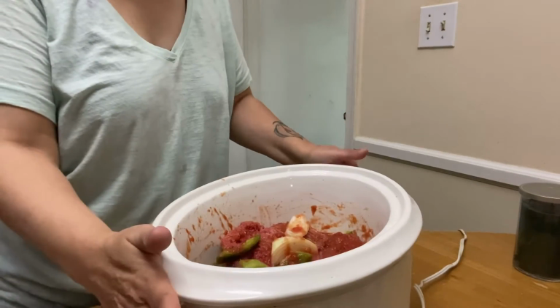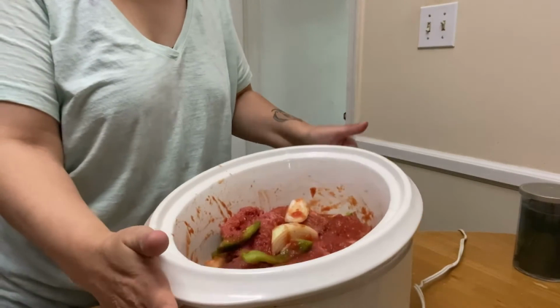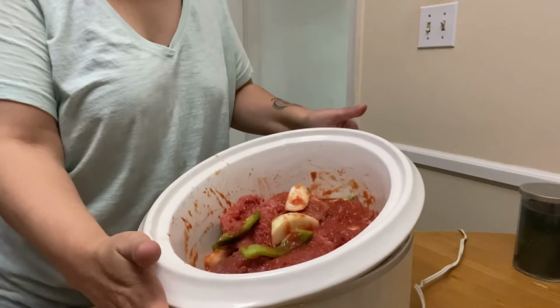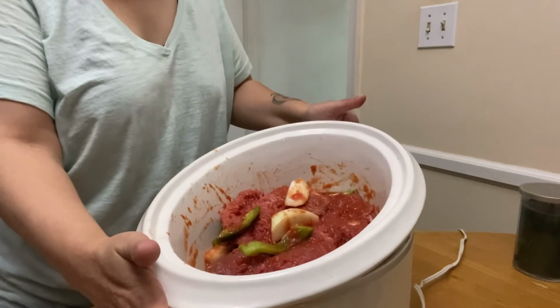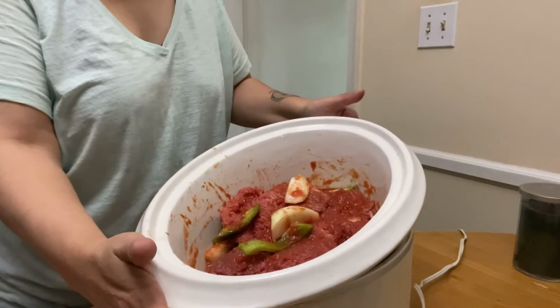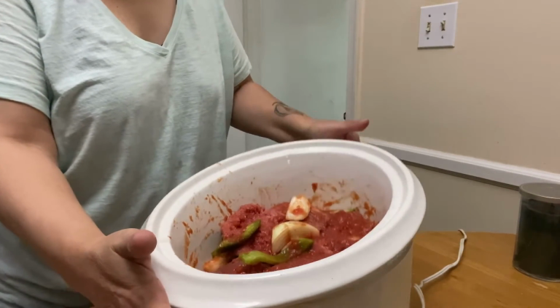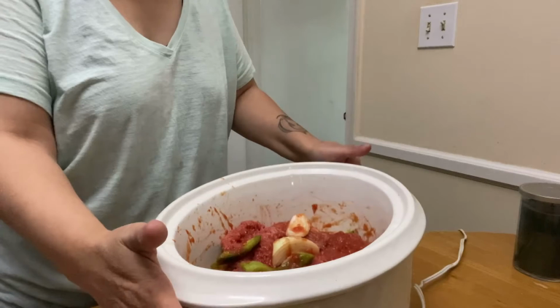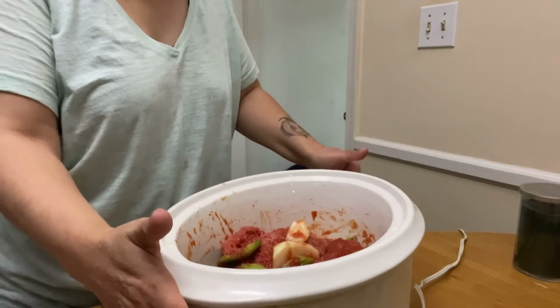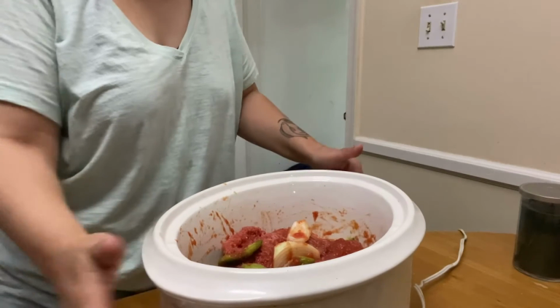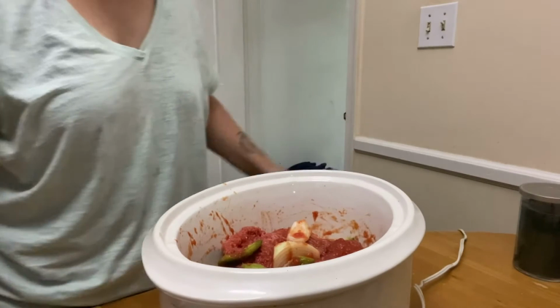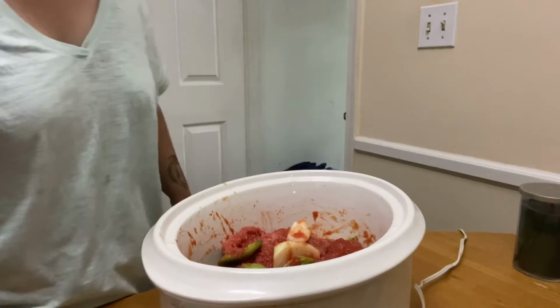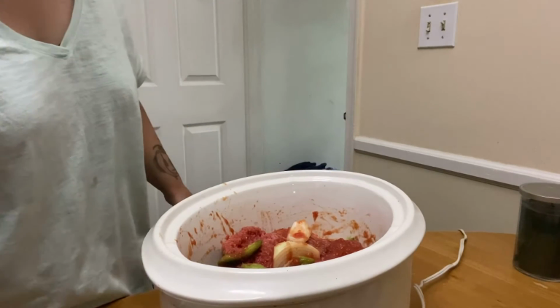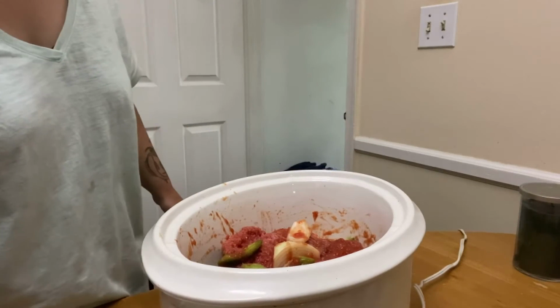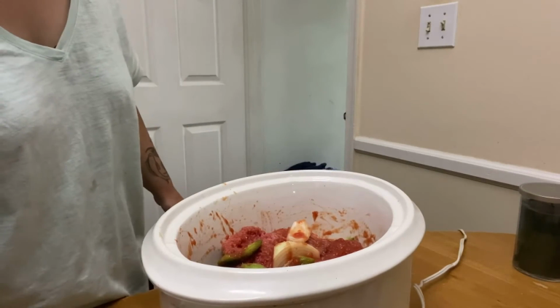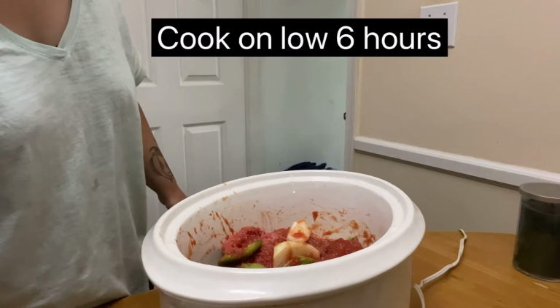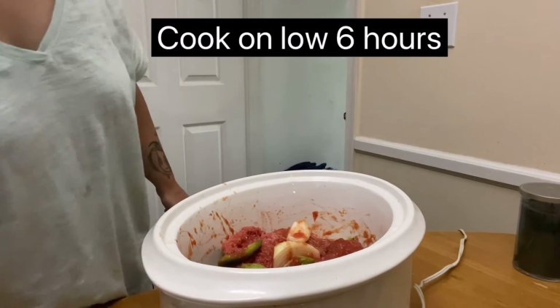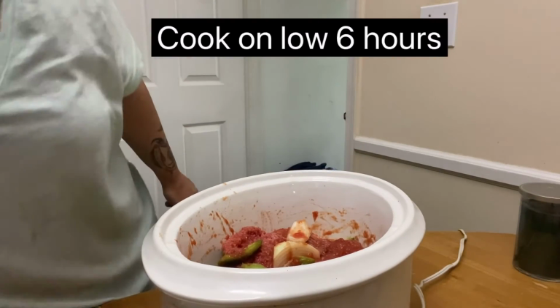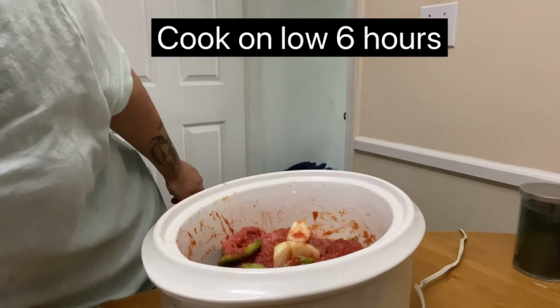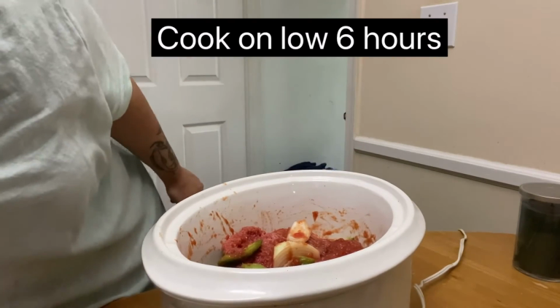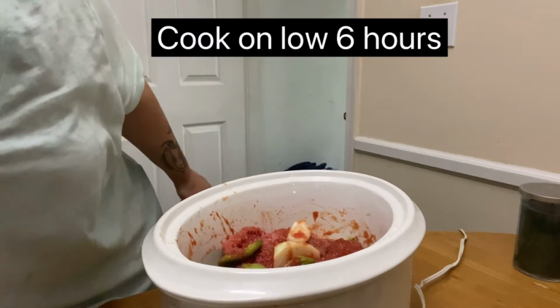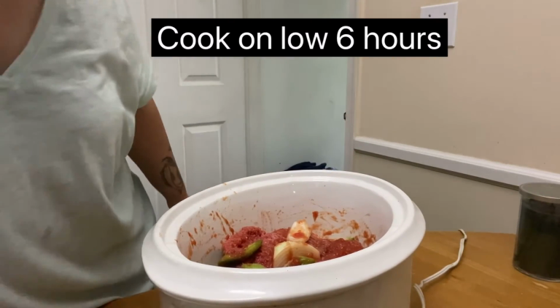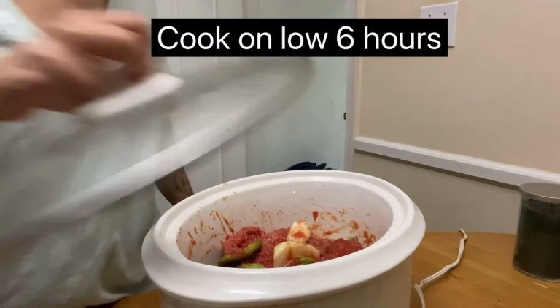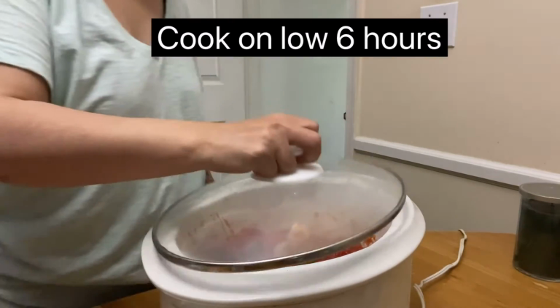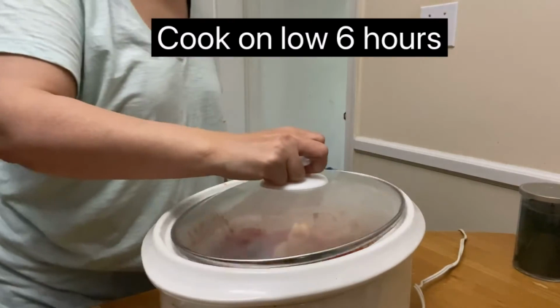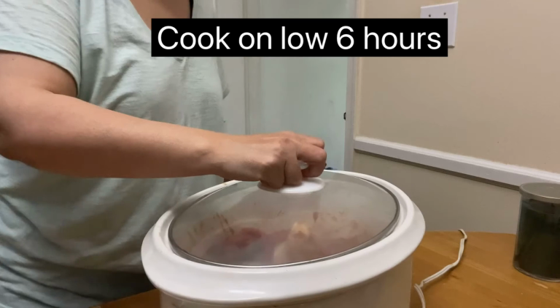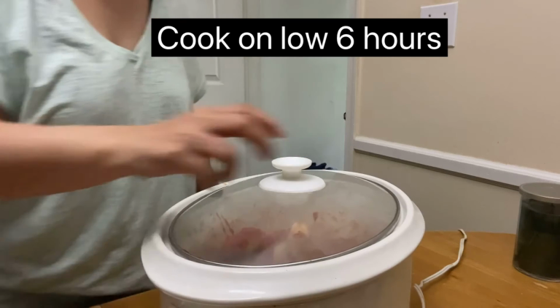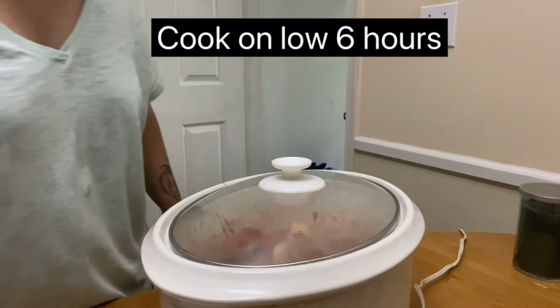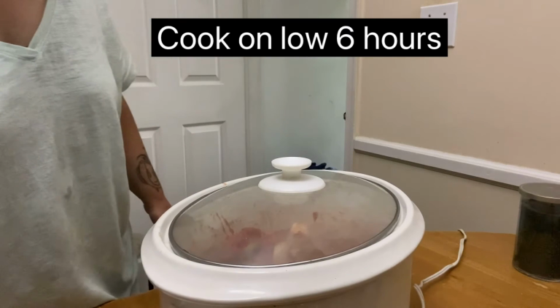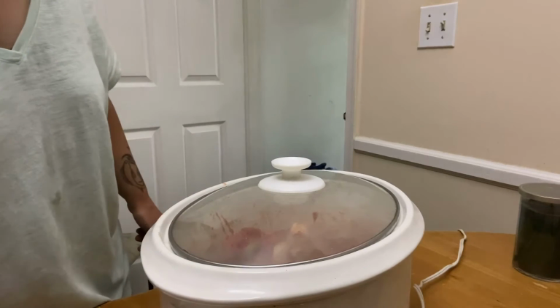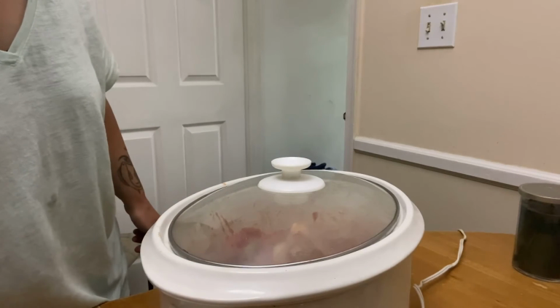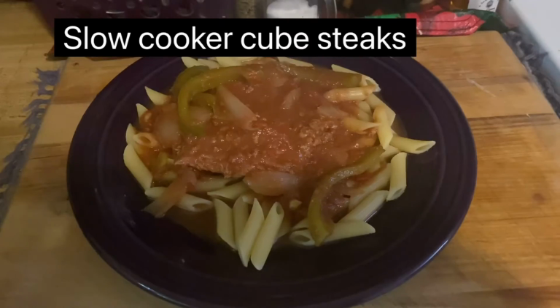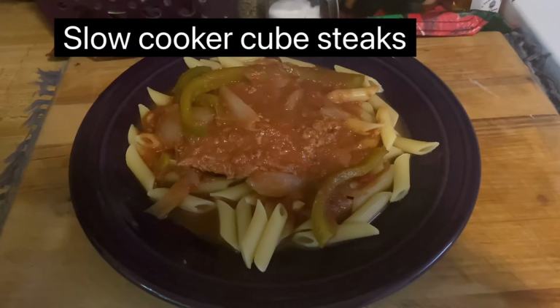And you're done. Cook that on low for six to seven hours, or until your meat is tender and cooked through. Serve that over noodles or rice and enjoy!